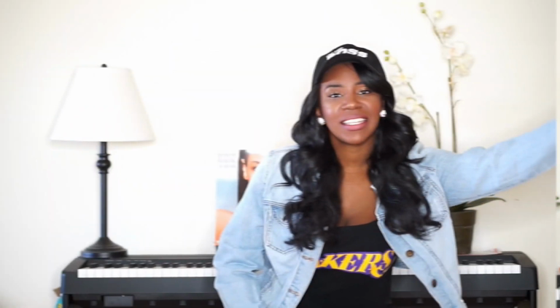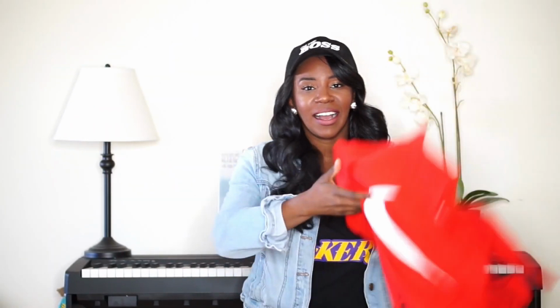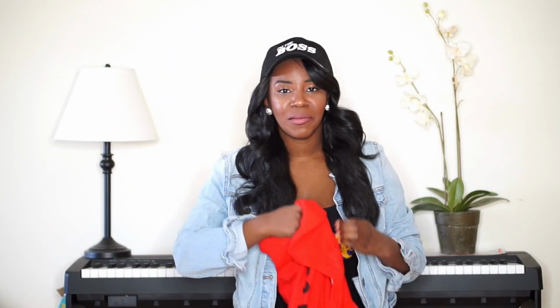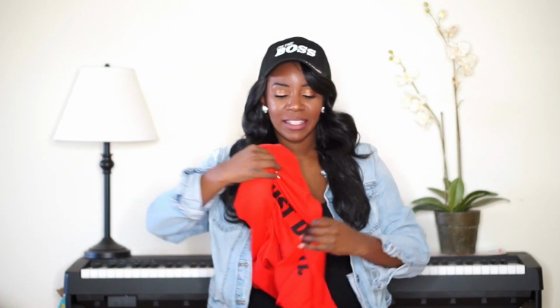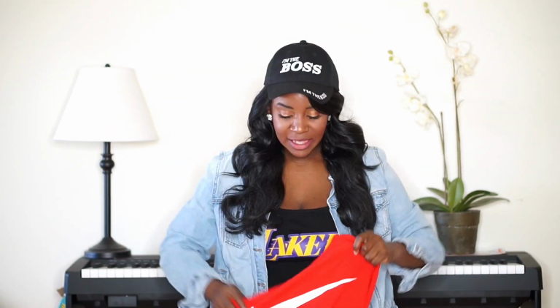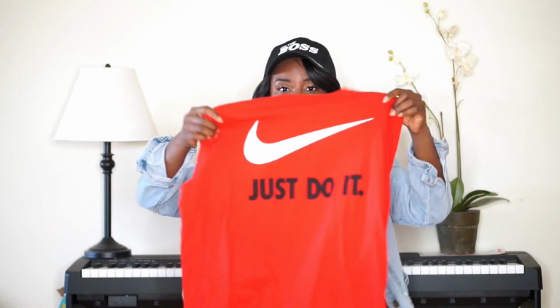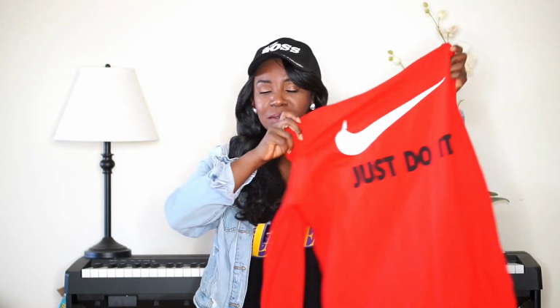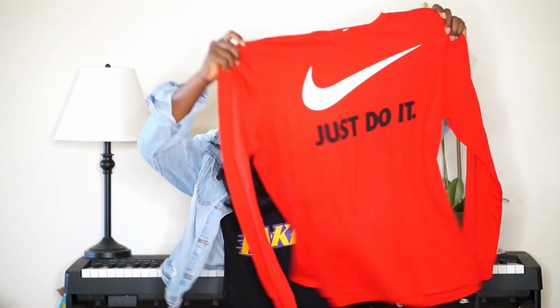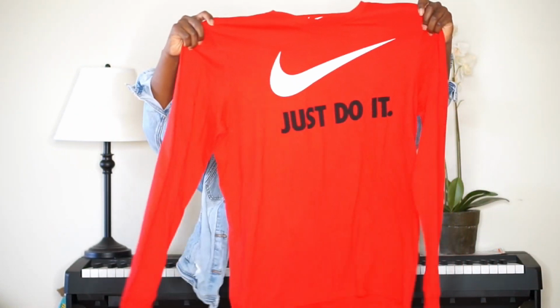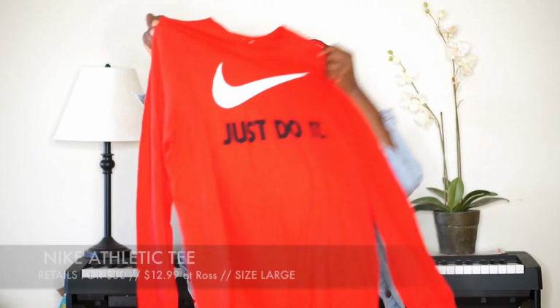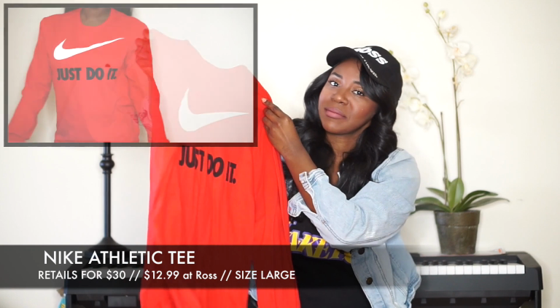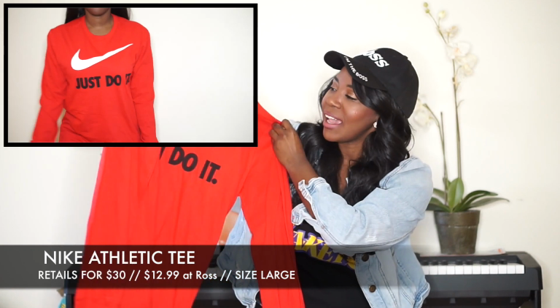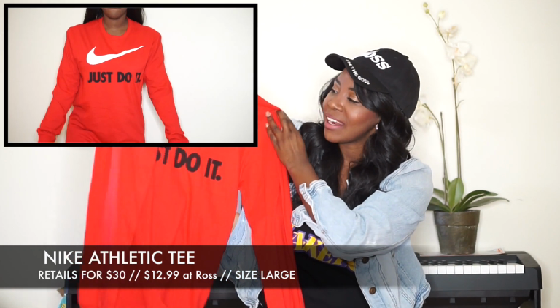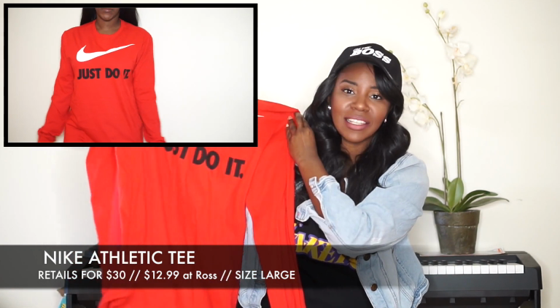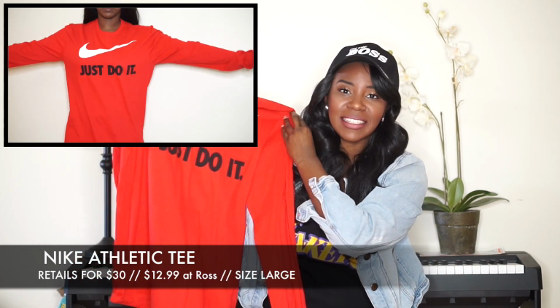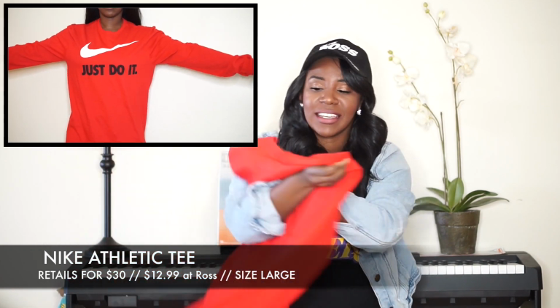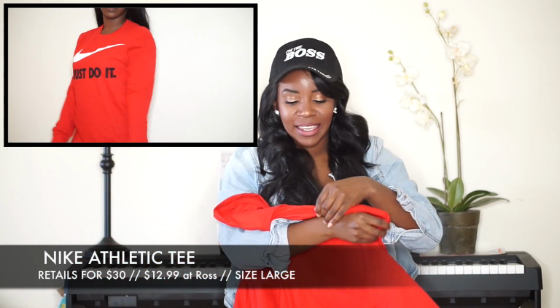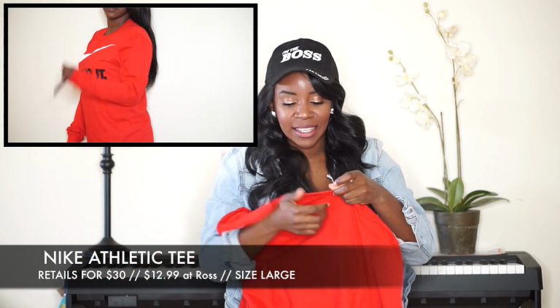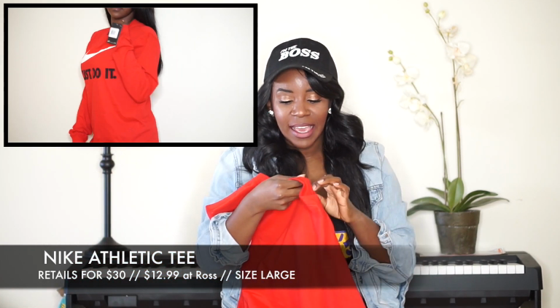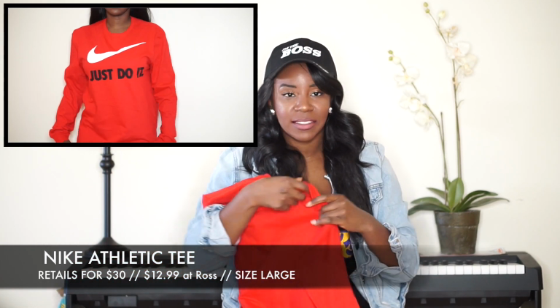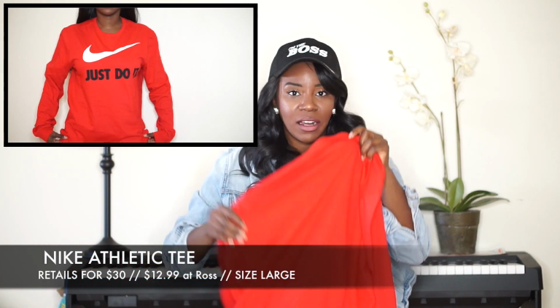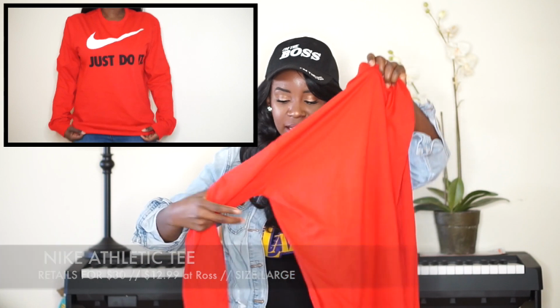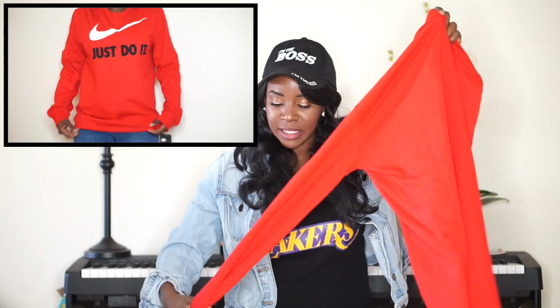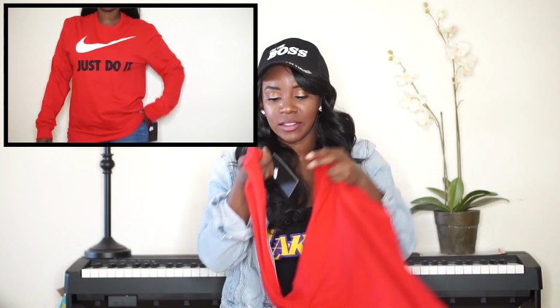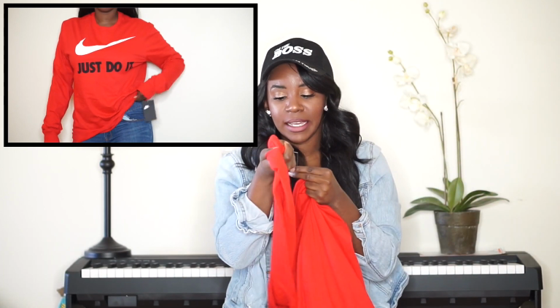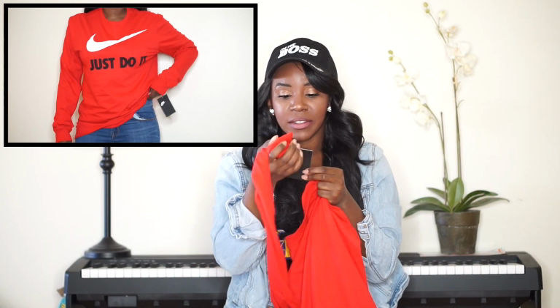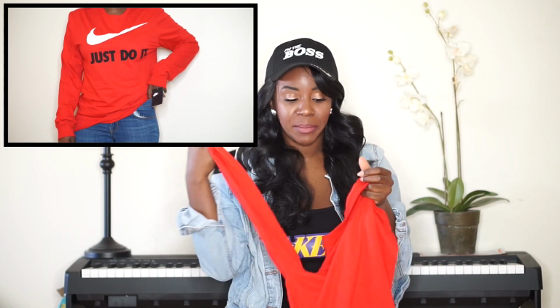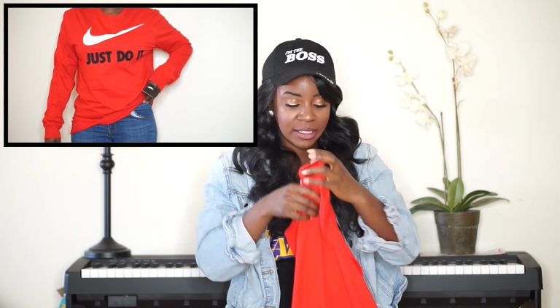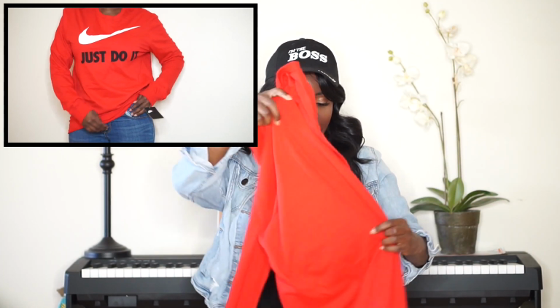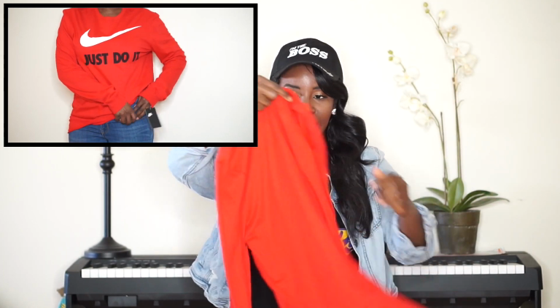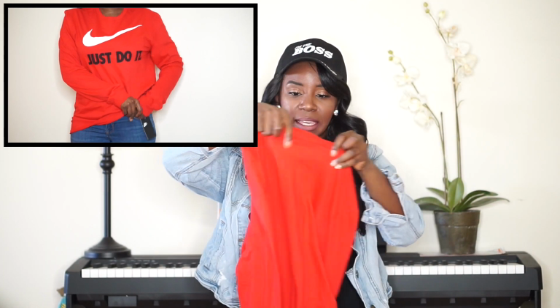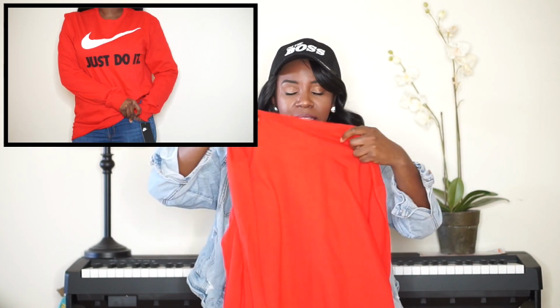The first thing I got was this 'Just Do It' Nike shirt. I got this in the midsection — it is a size large. It retails for $30 bucks and I paid $12.99.